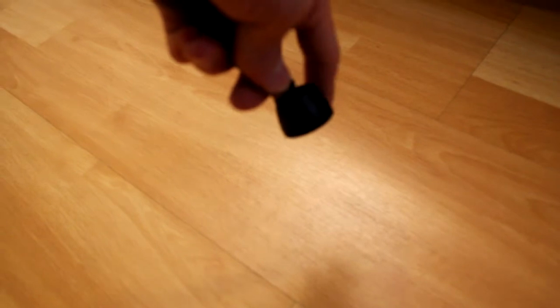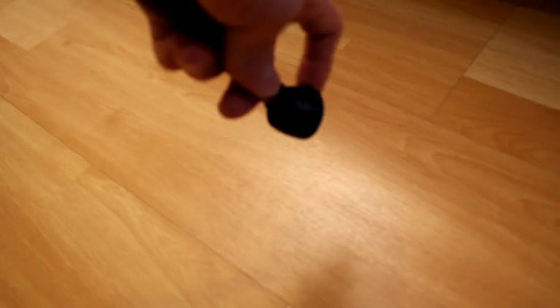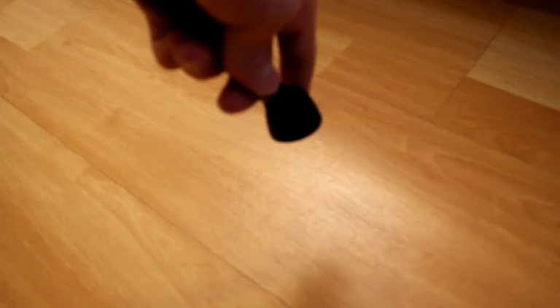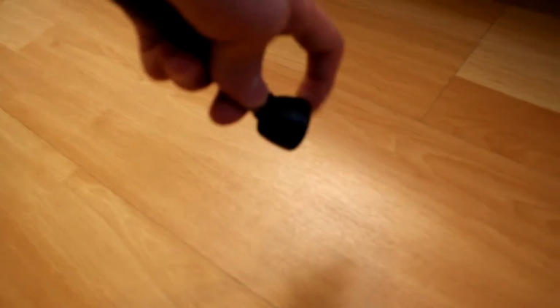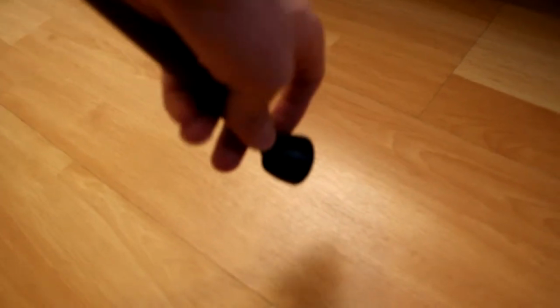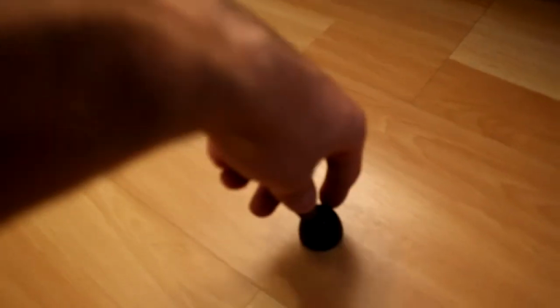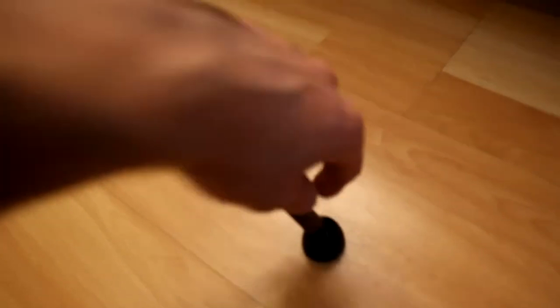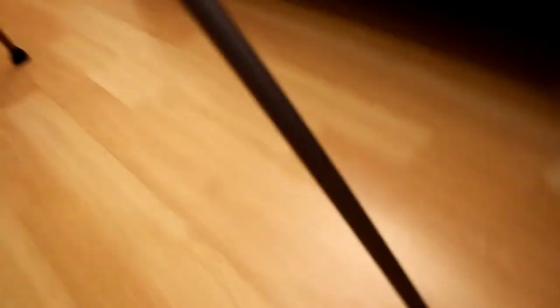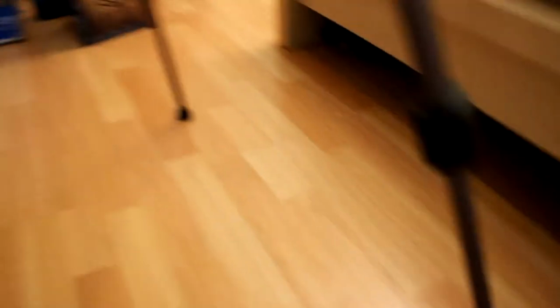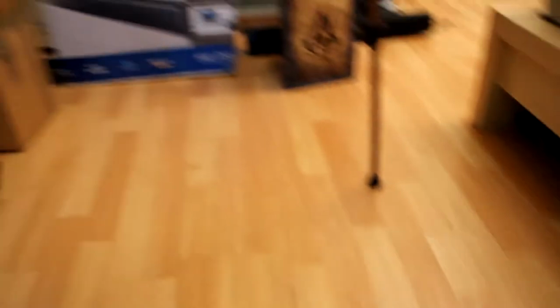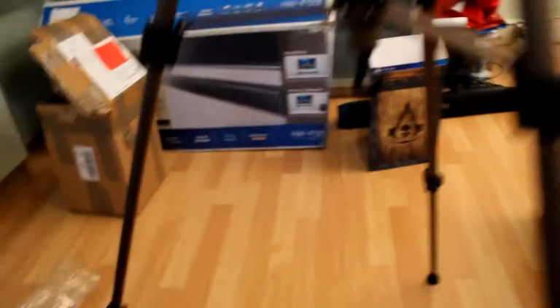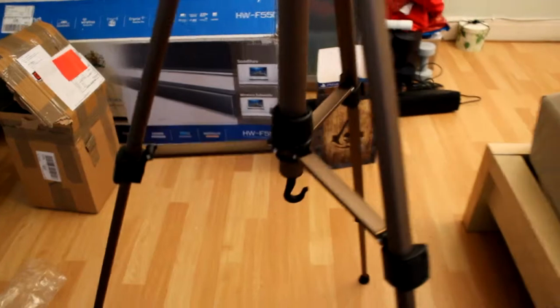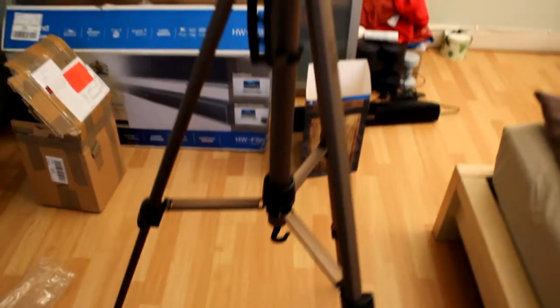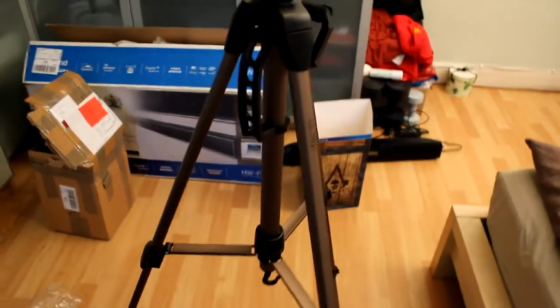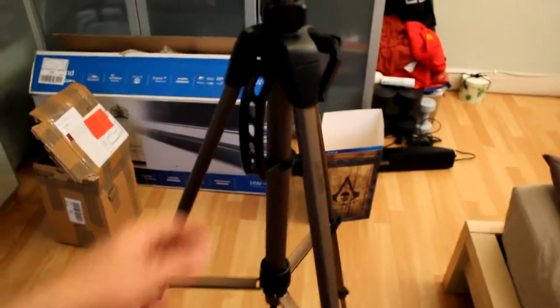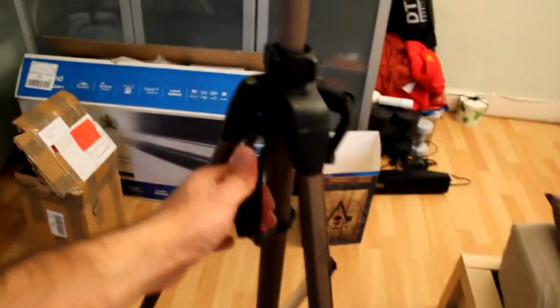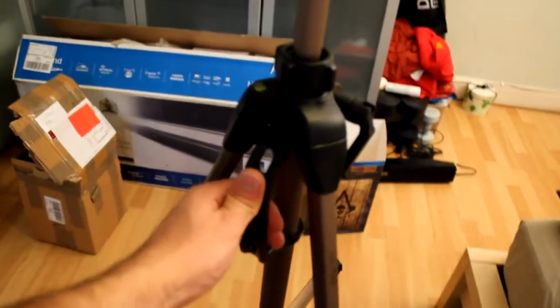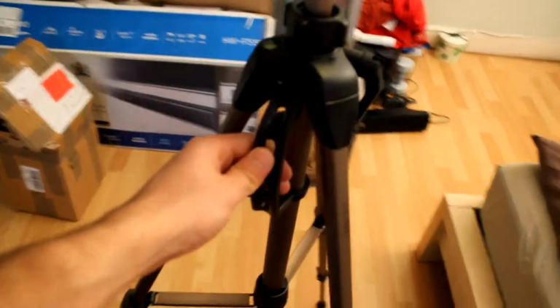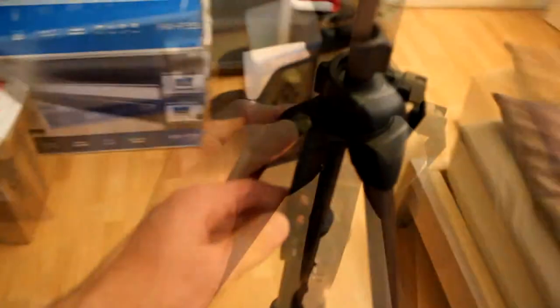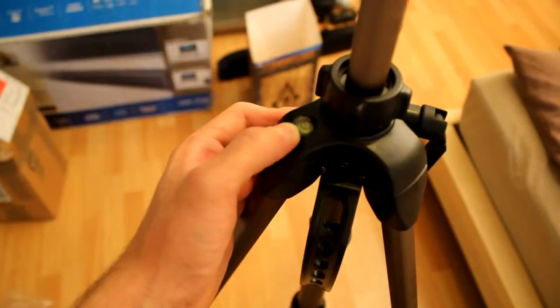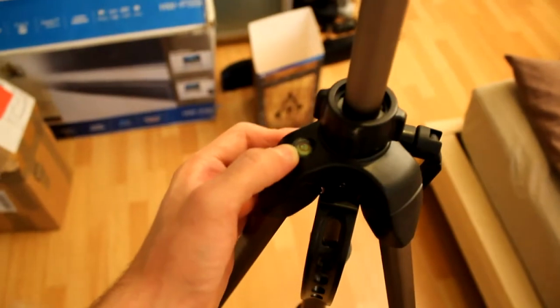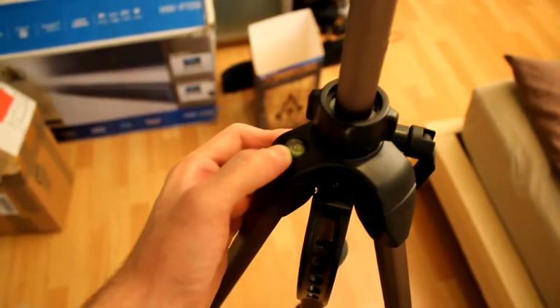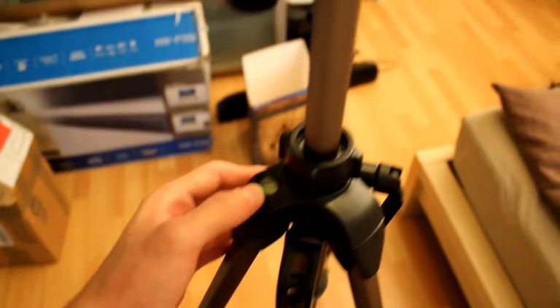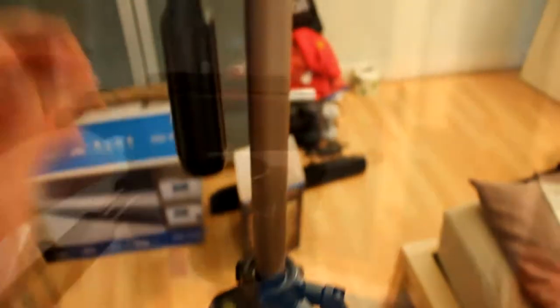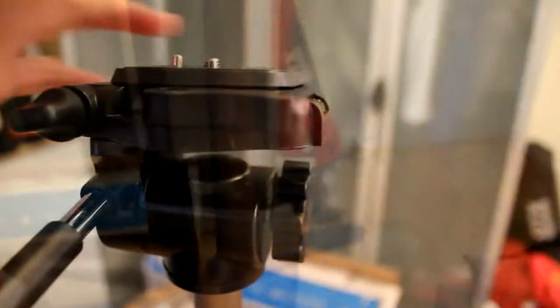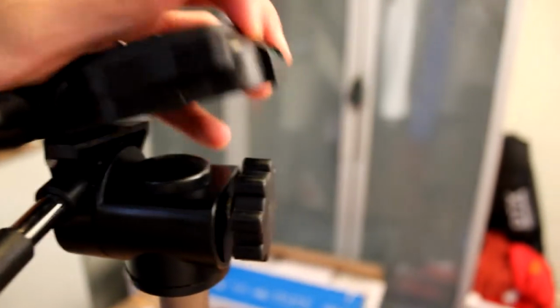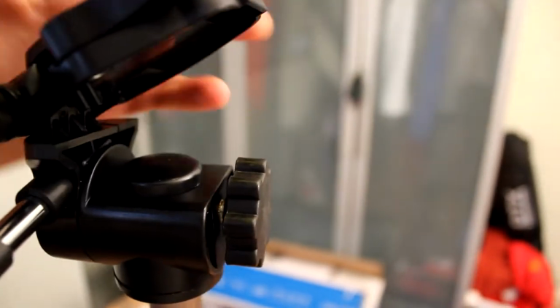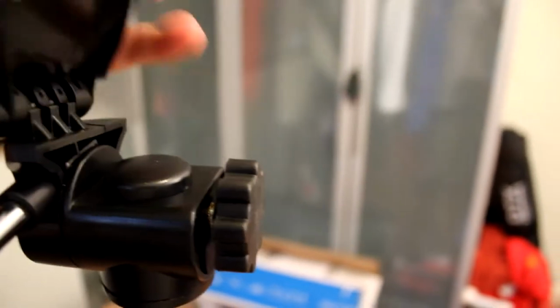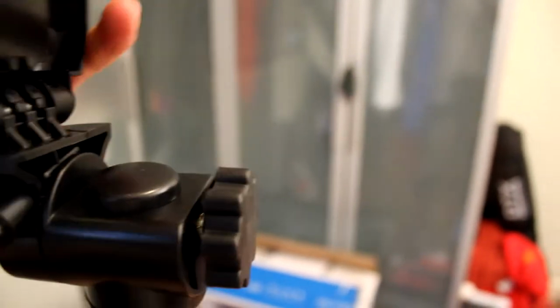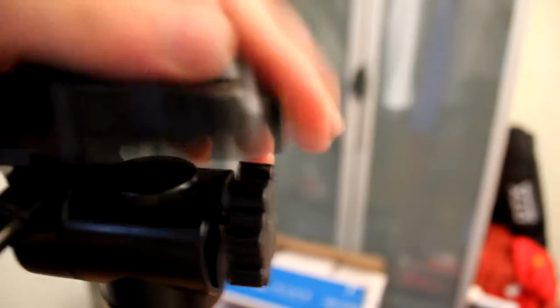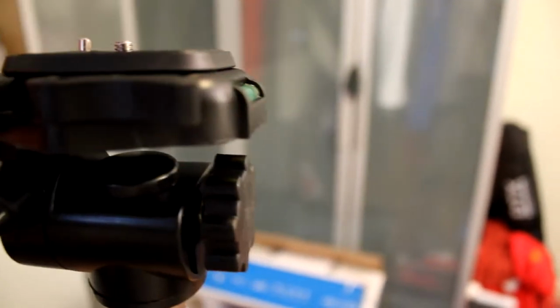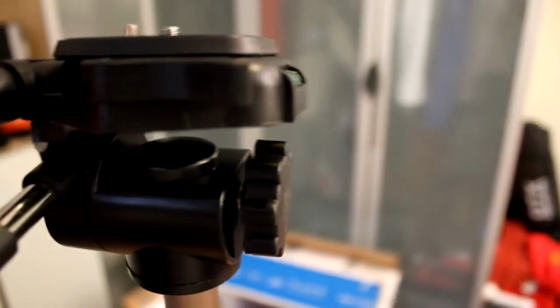The little rubber feet are adjustable, and there's a little swivel — pretty good, no issues so far. Nice little handle to carry it, and you can literally adjust every aspect of it.